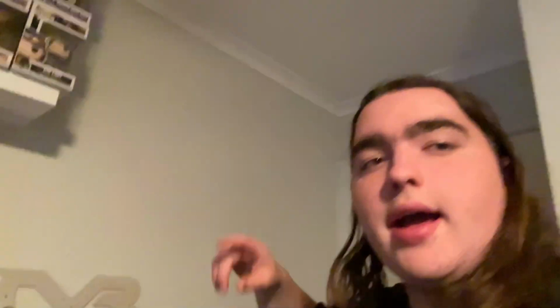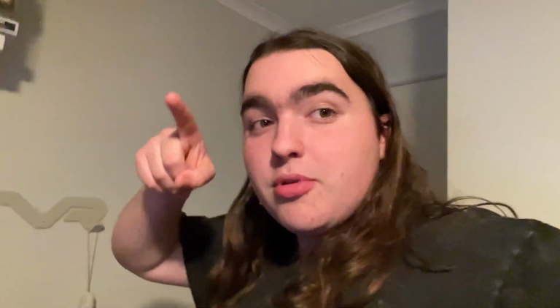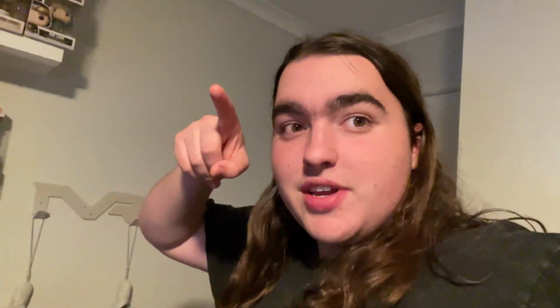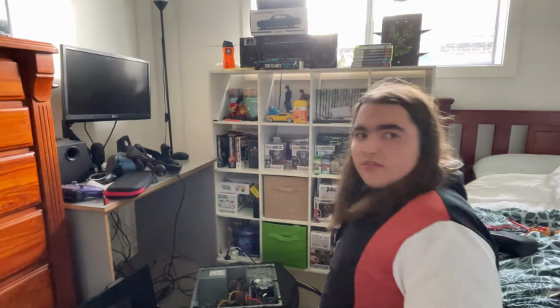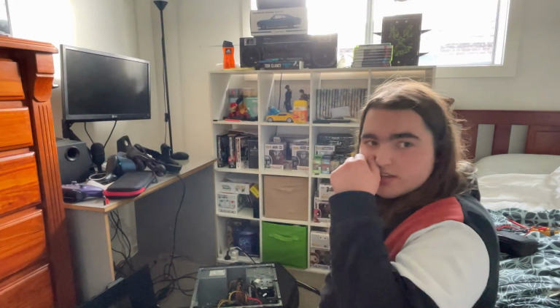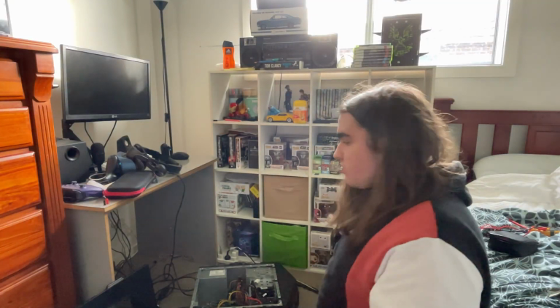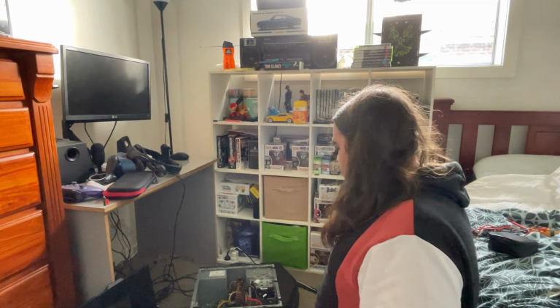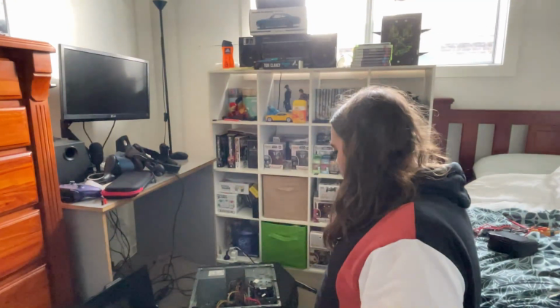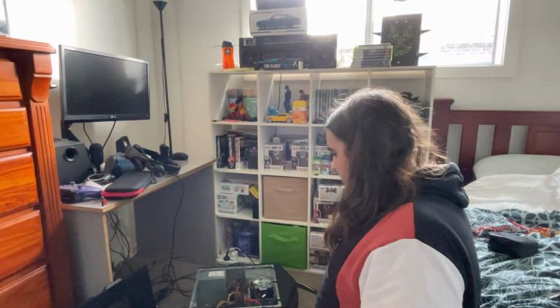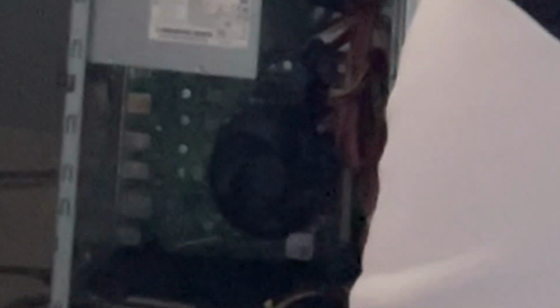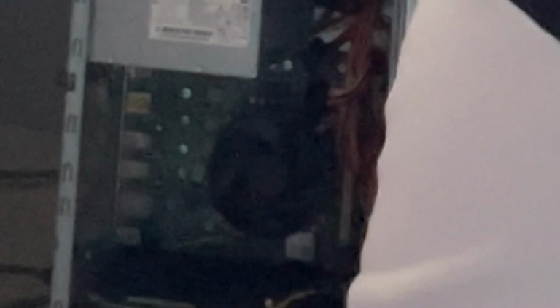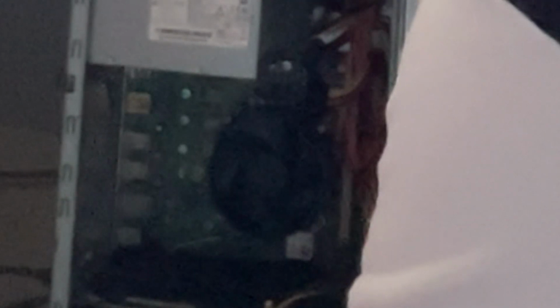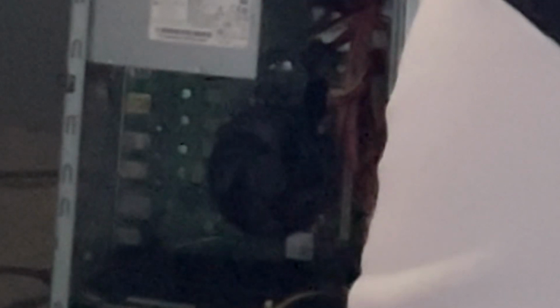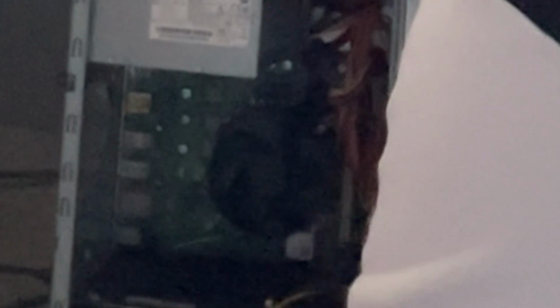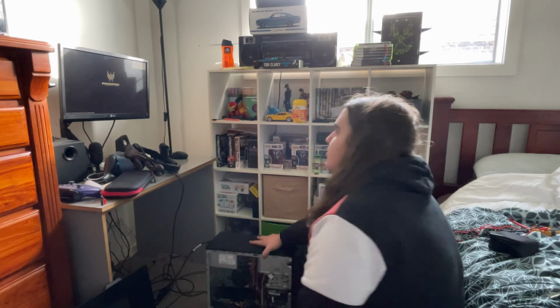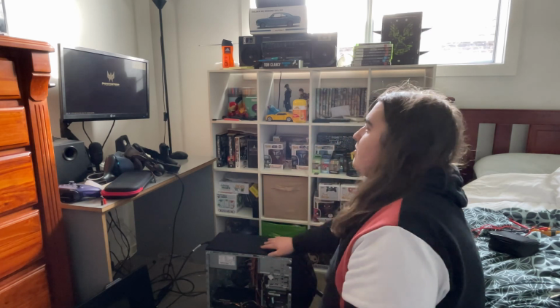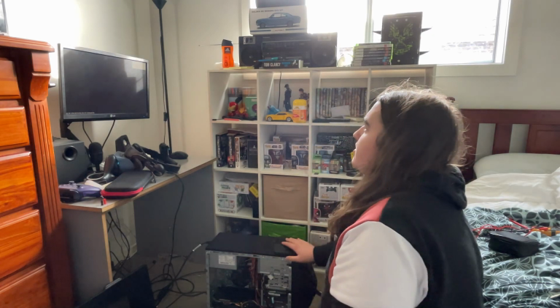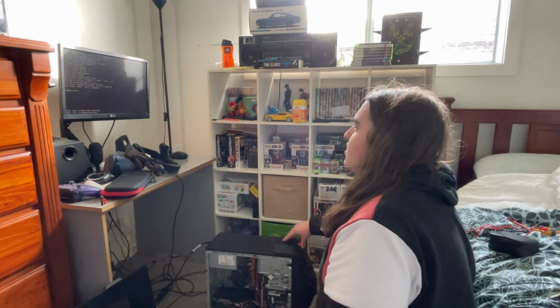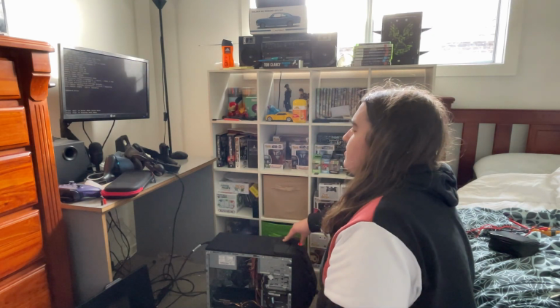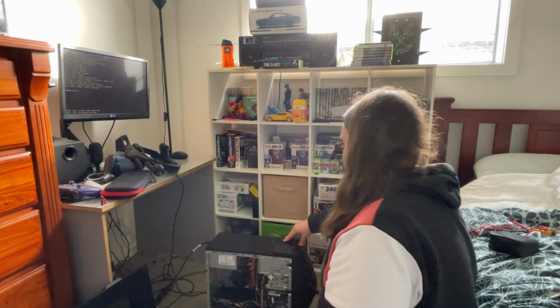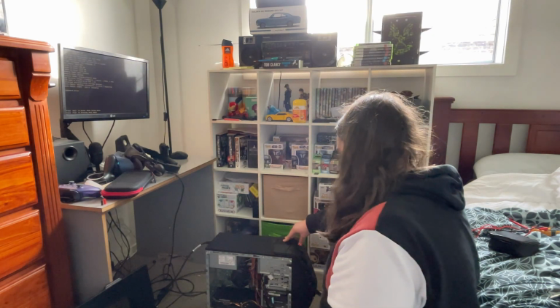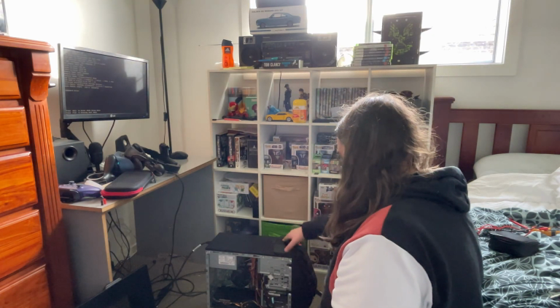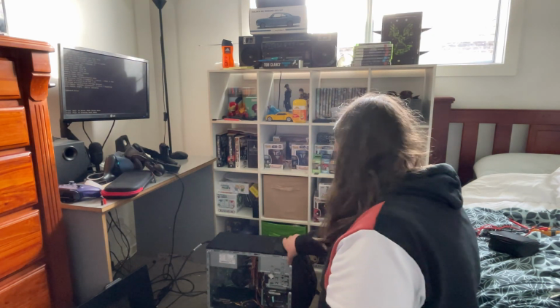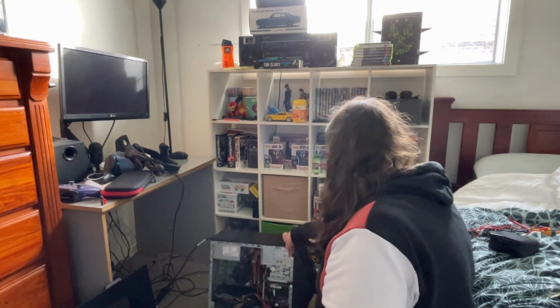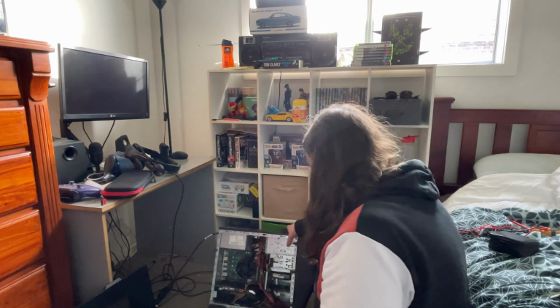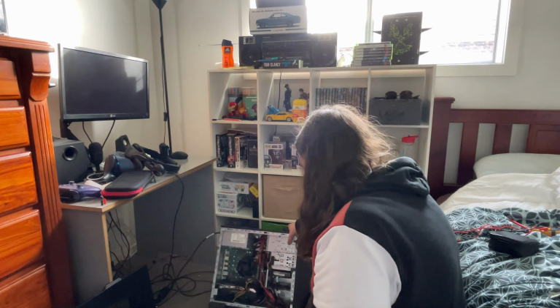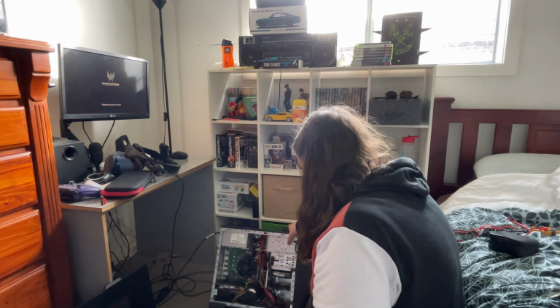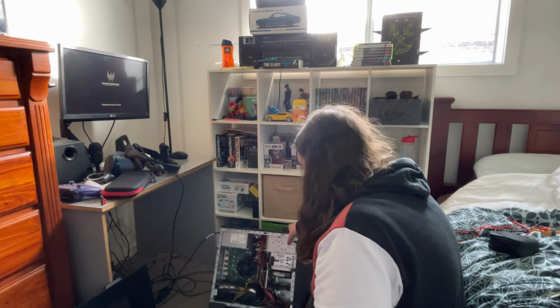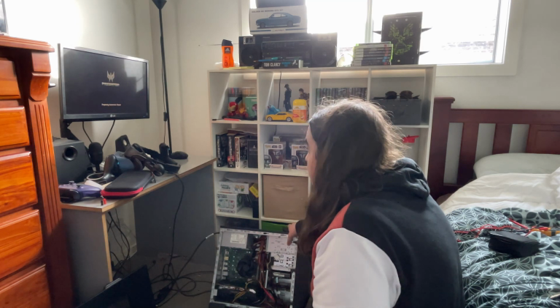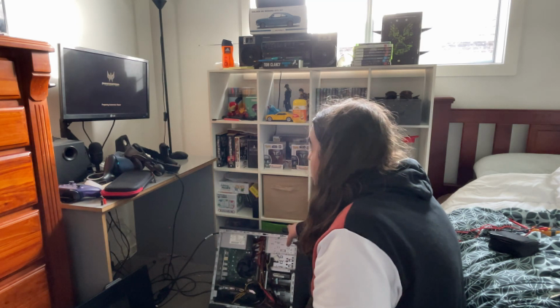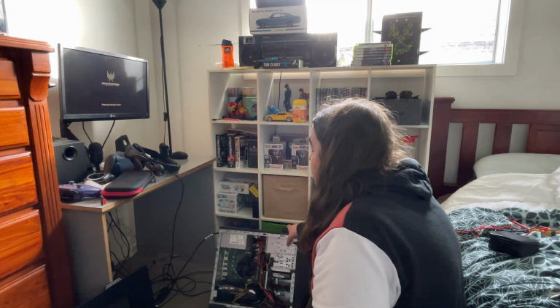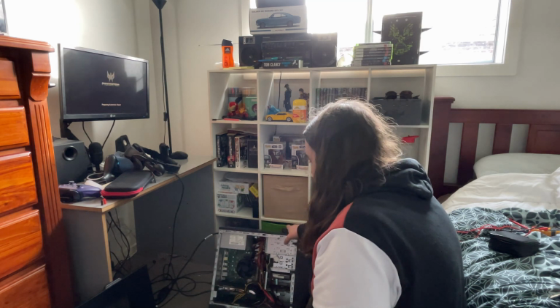The very first thing I want to do is a cold boot. Still nothing by the fan, but we do get an output. Pretty much what we had last time — nothing by the fan, still getting an output.